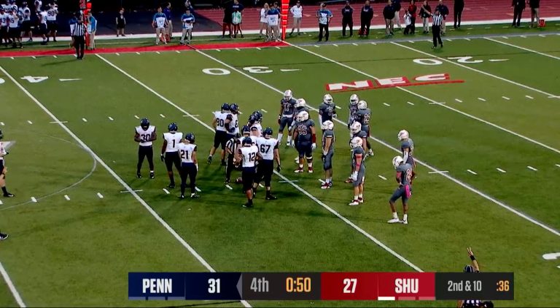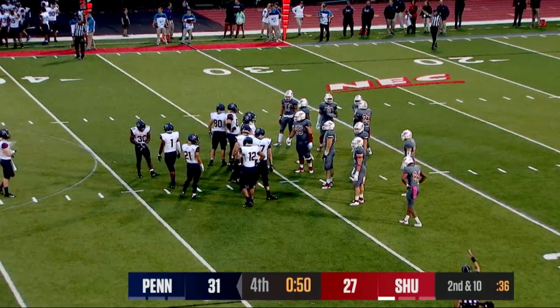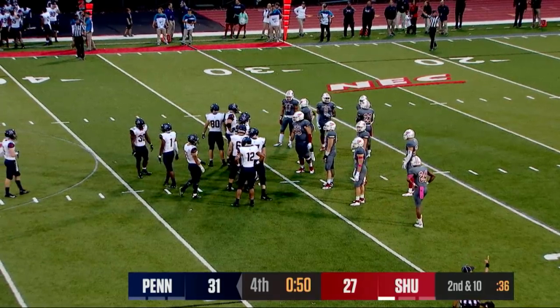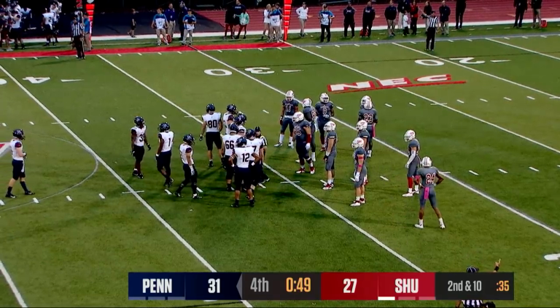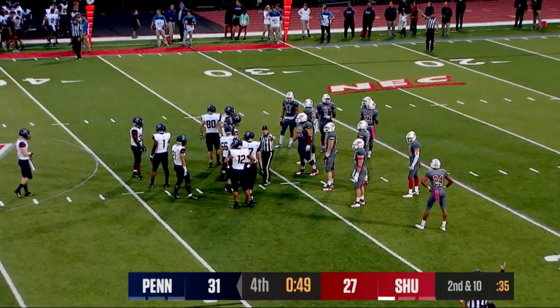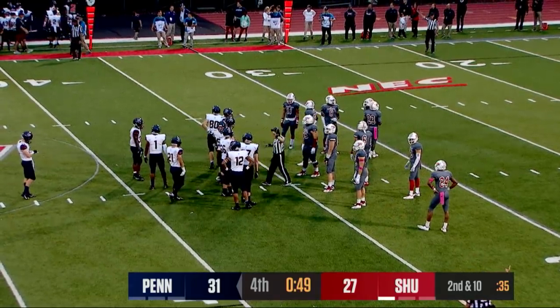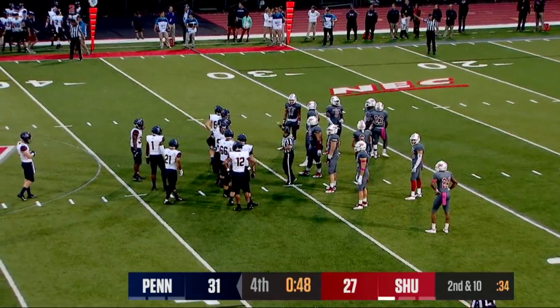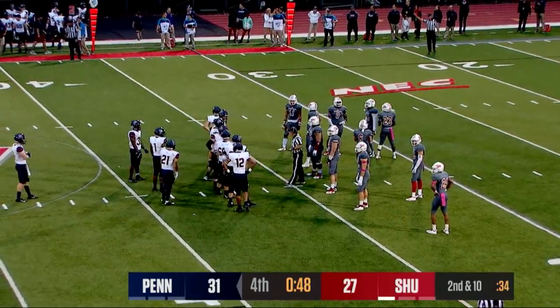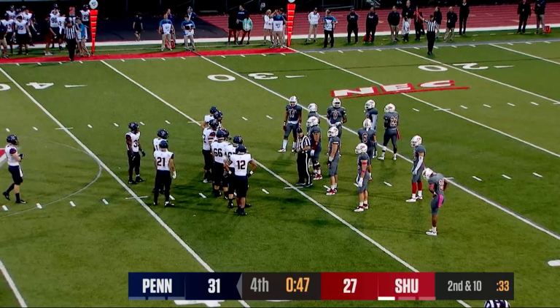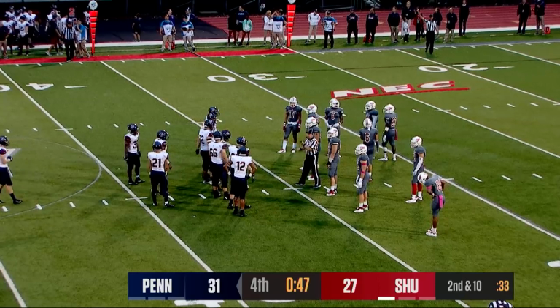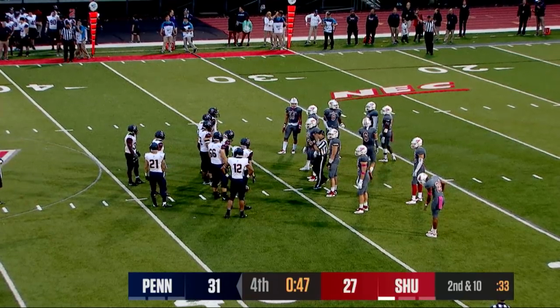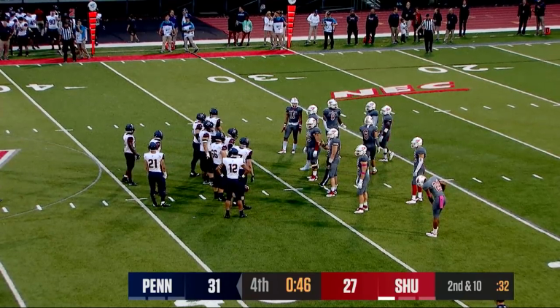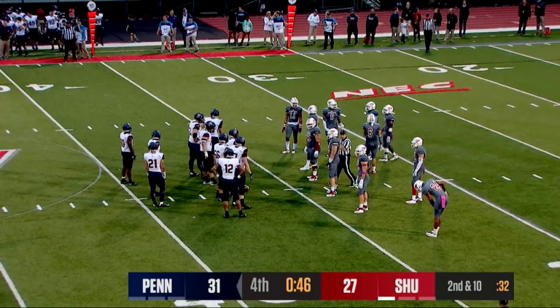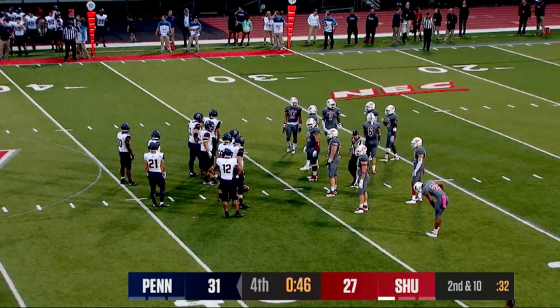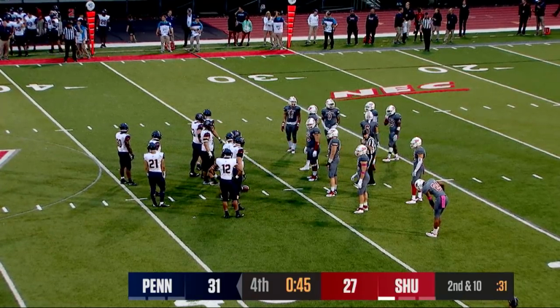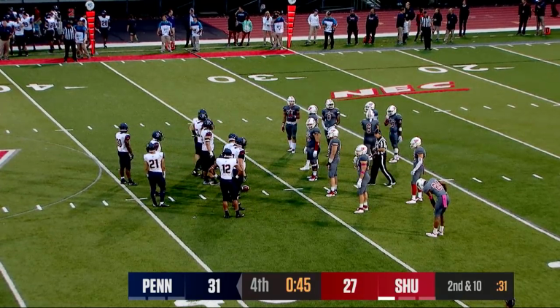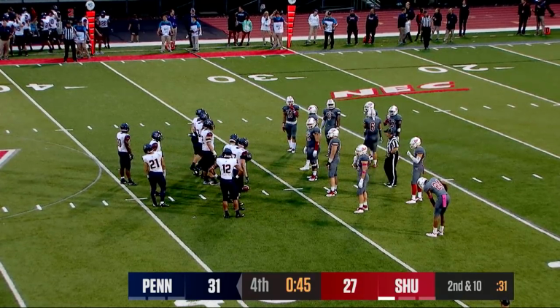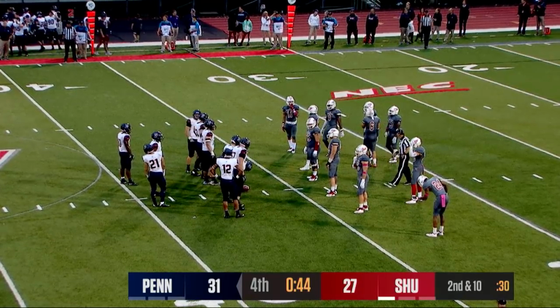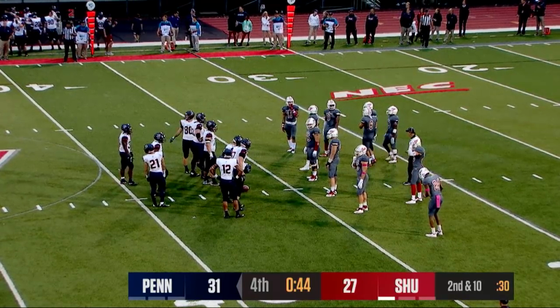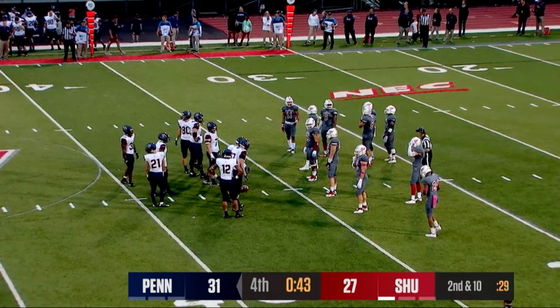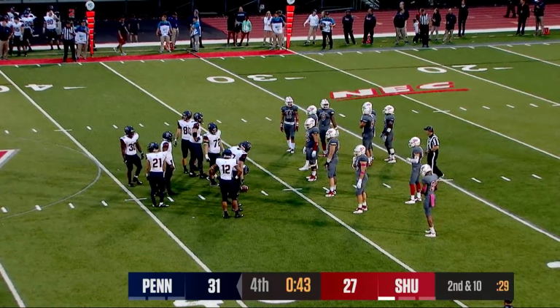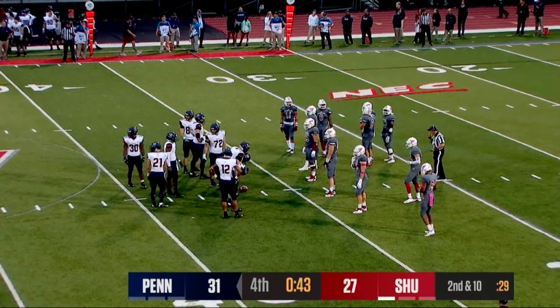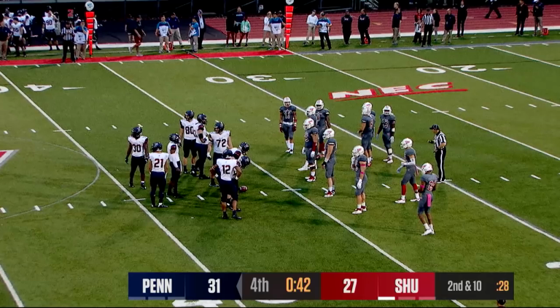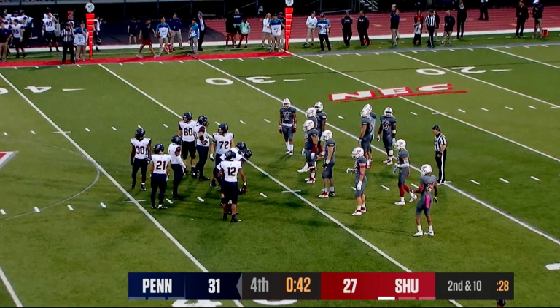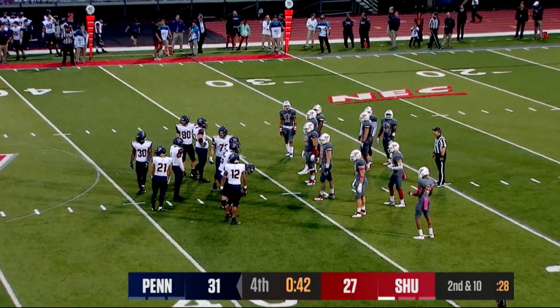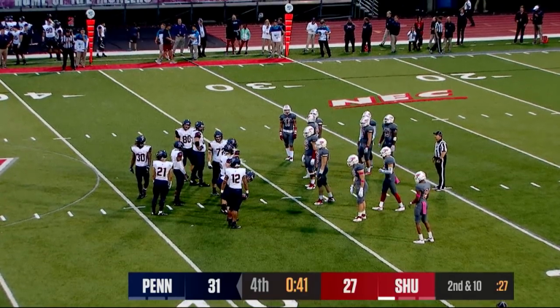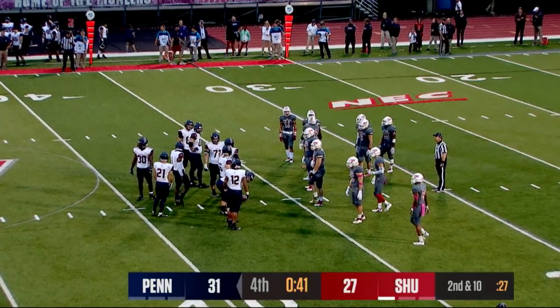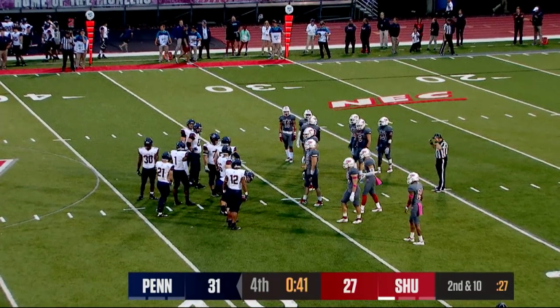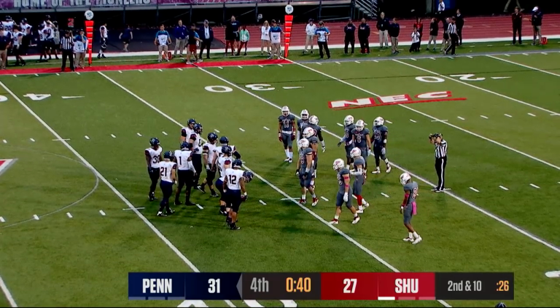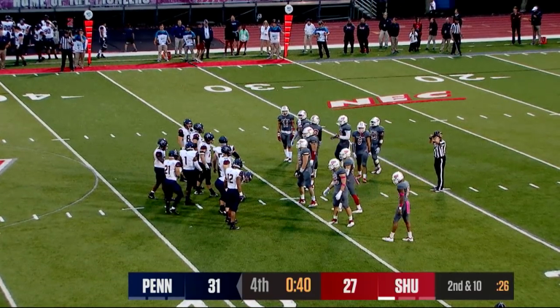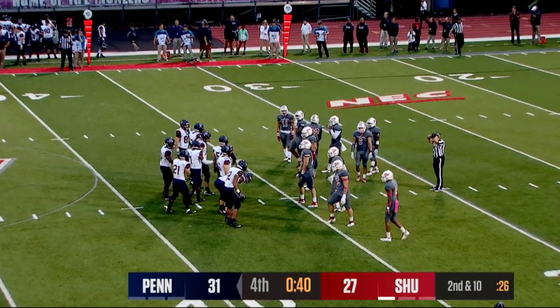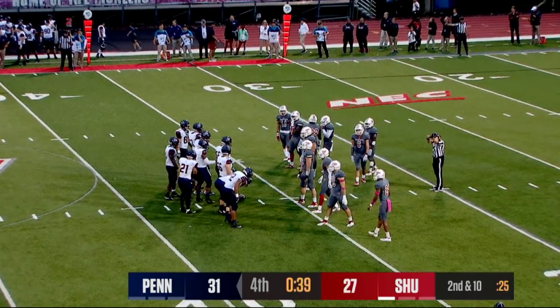Ryan Glover goes in a victory formation for the Quakers. We're going to bounce back from their loss against Dartmouth and beat Sacred Heart on their homecoming game.